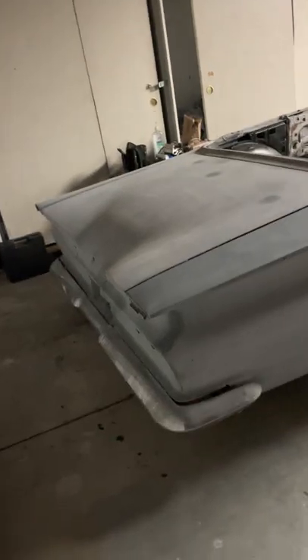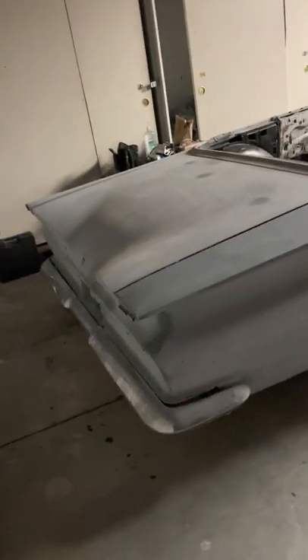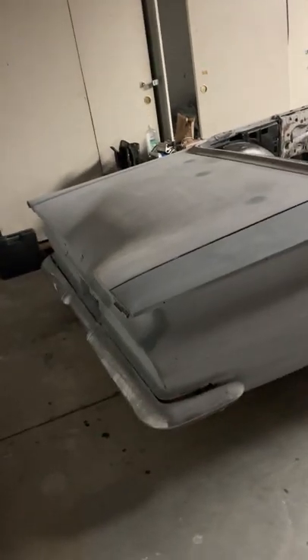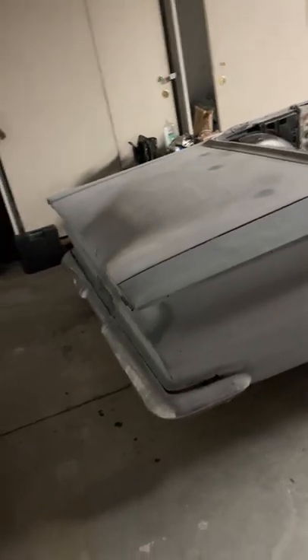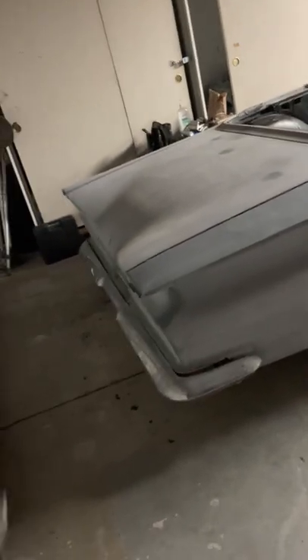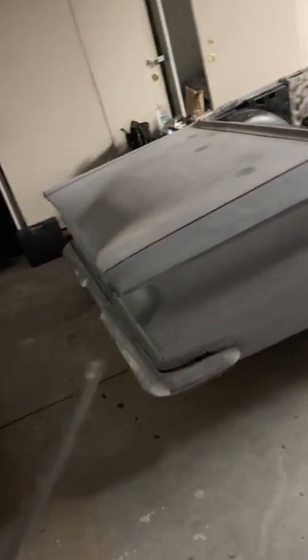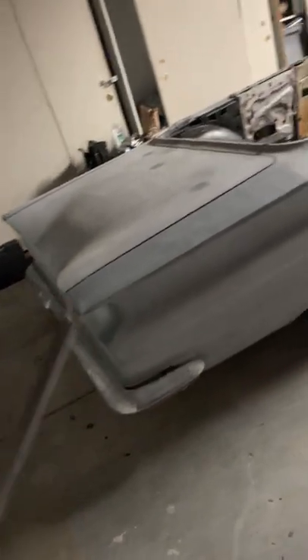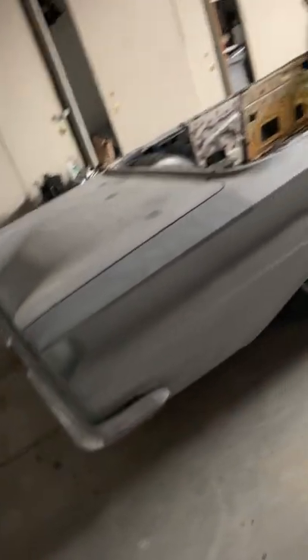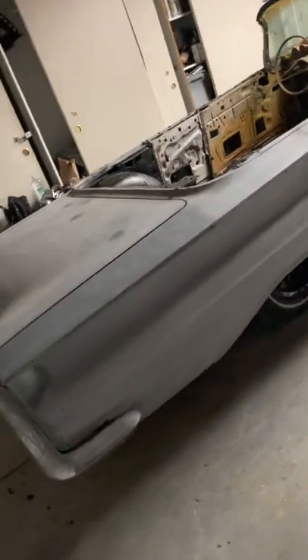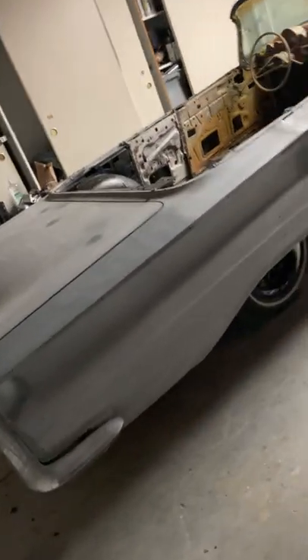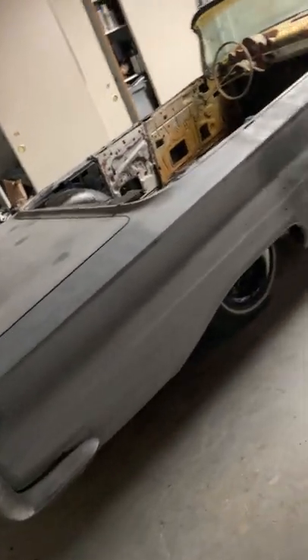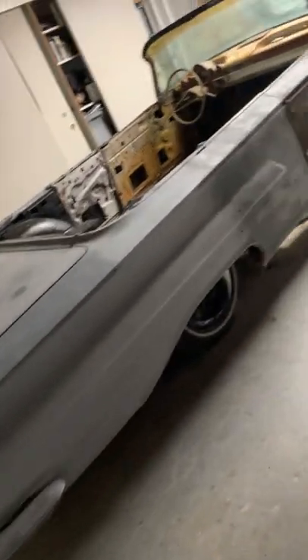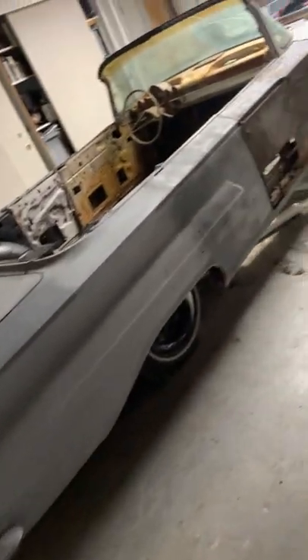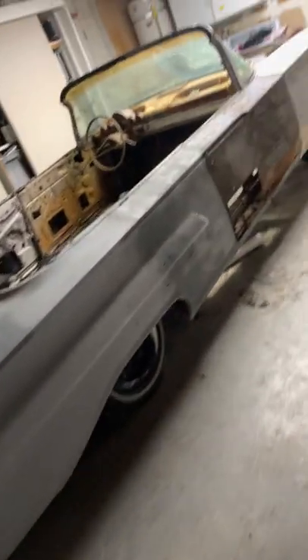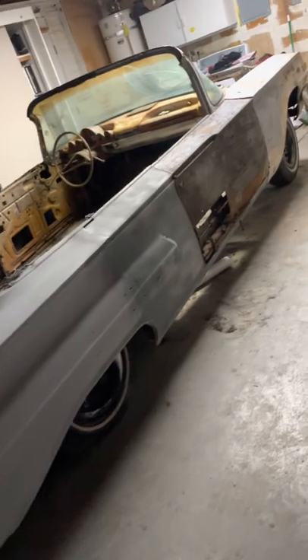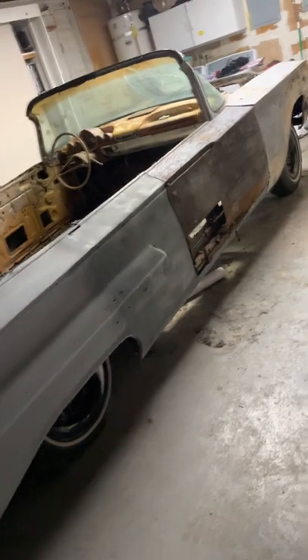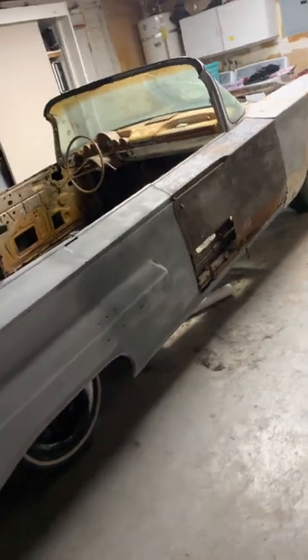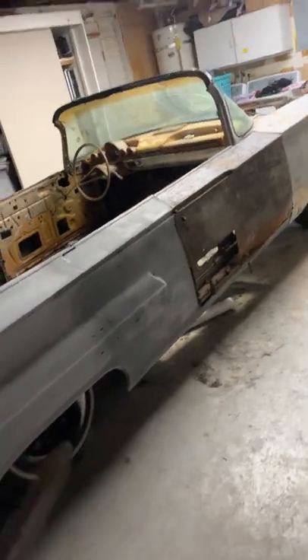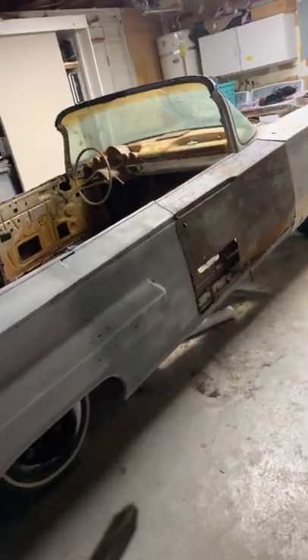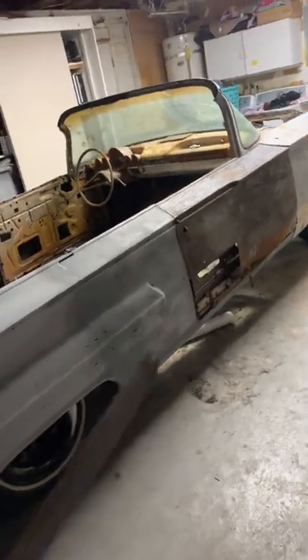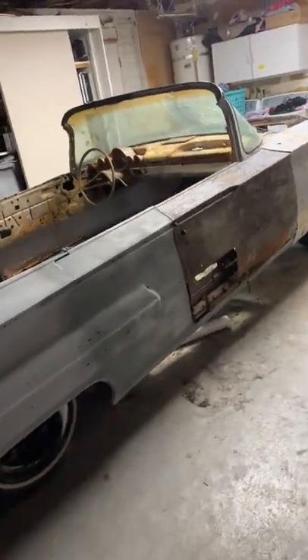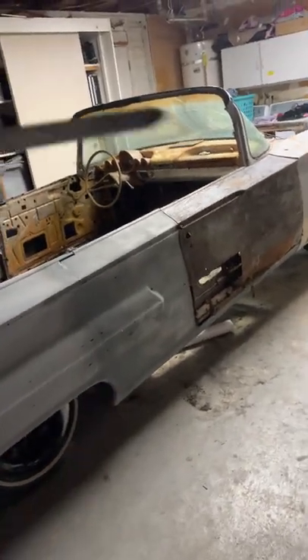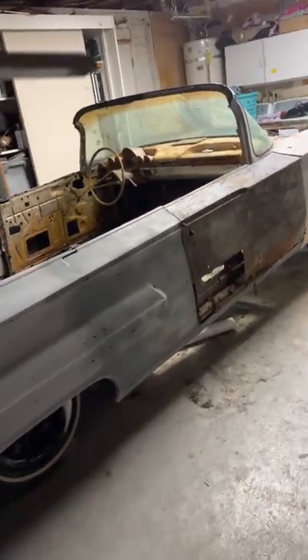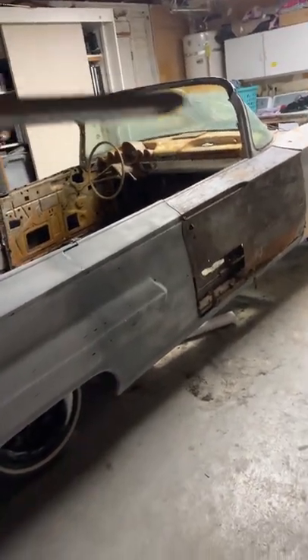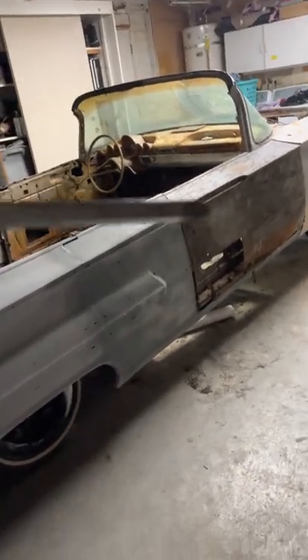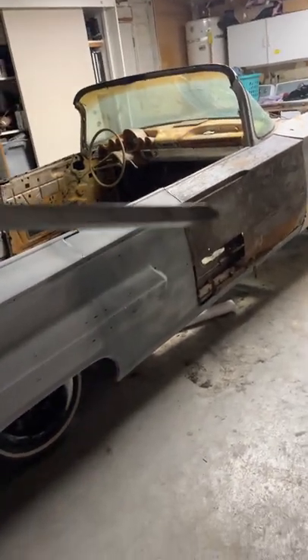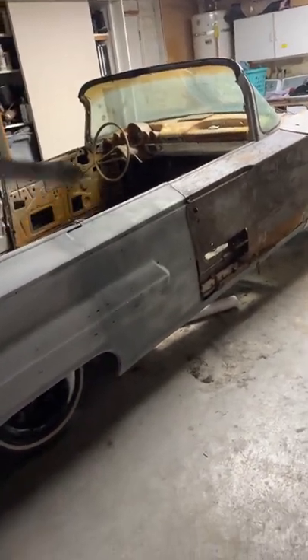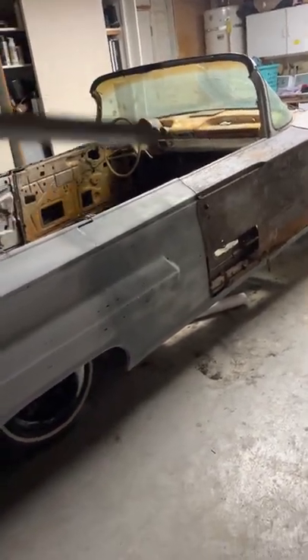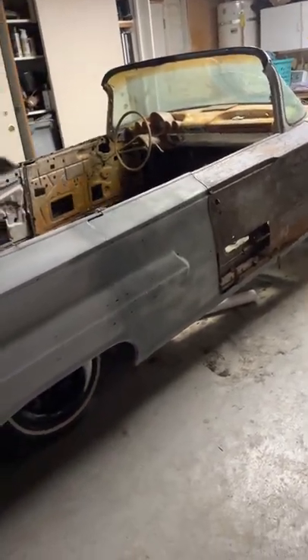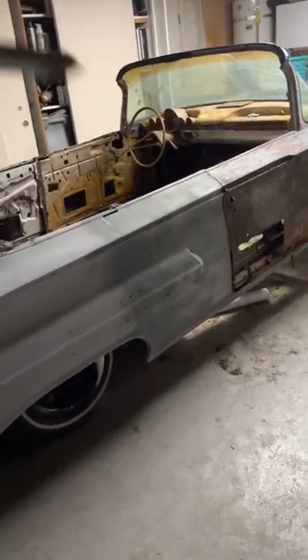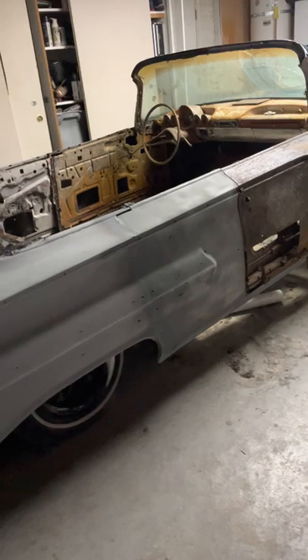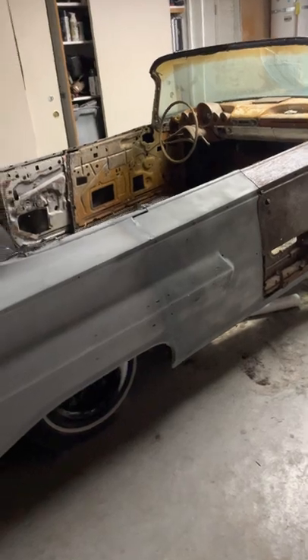Here's an update on my 1960 Chevy Impala. Originally it was a four-door but I chopped the top and added two doors.